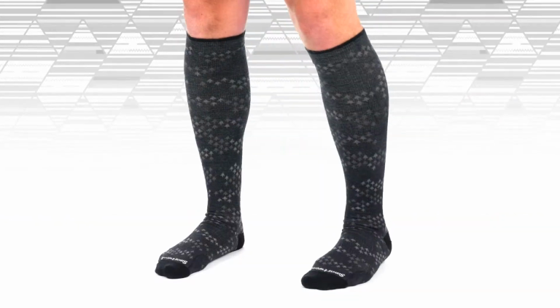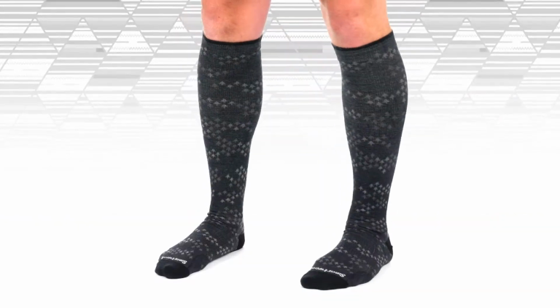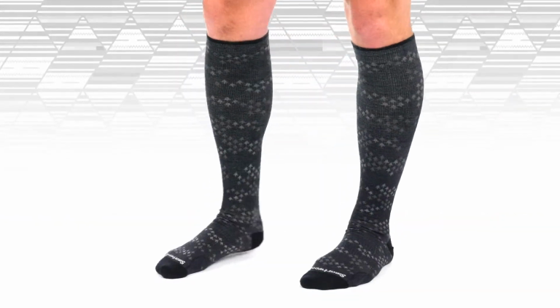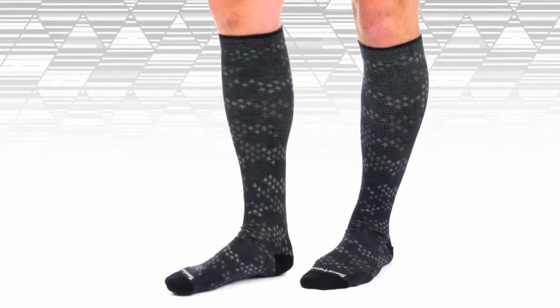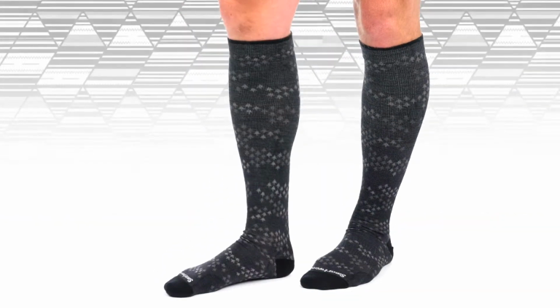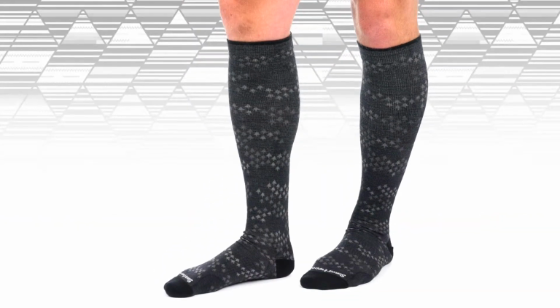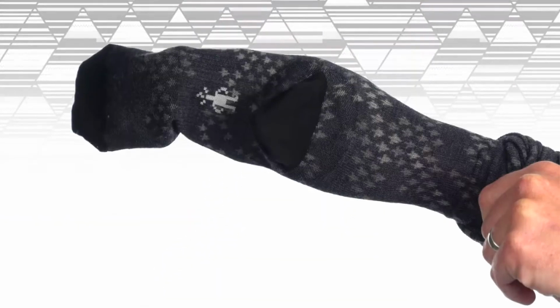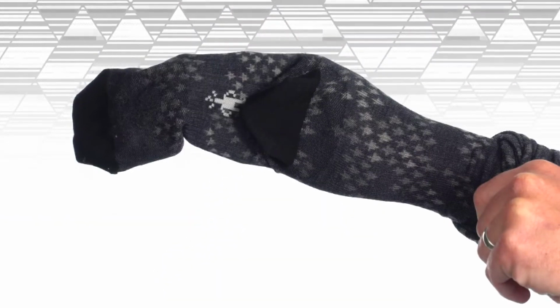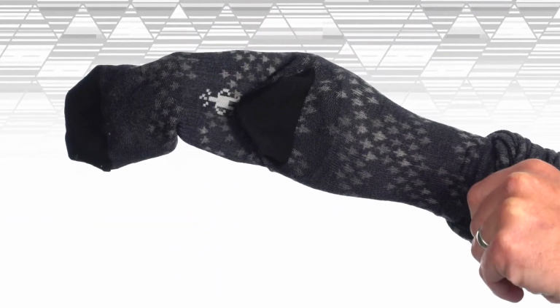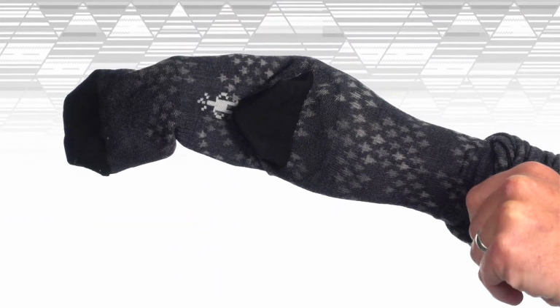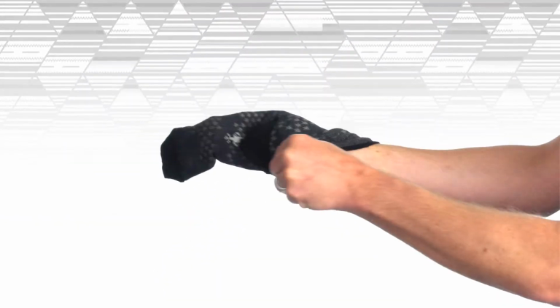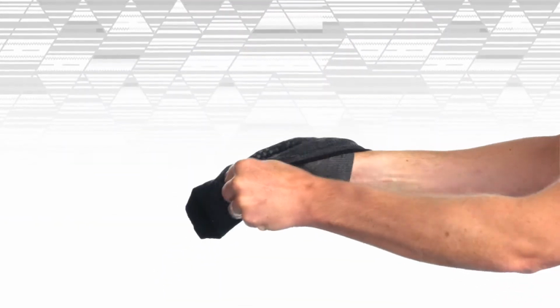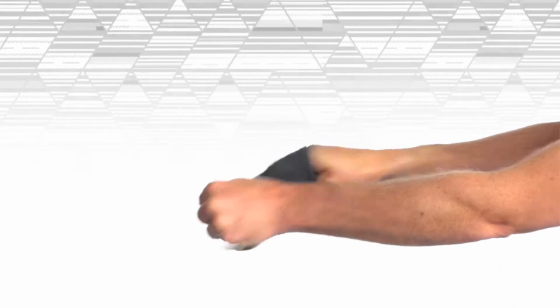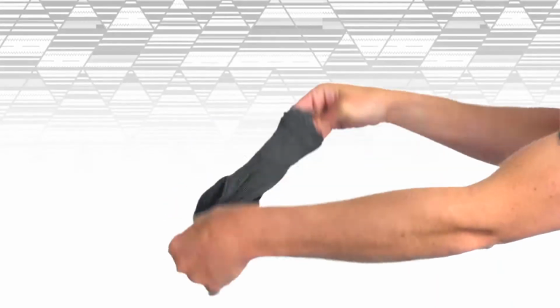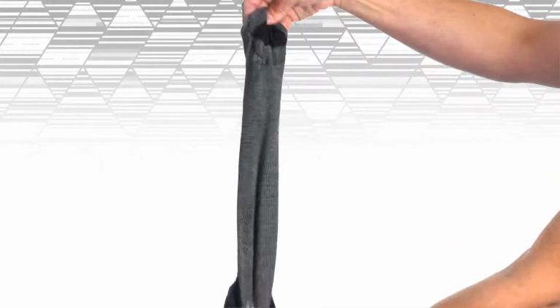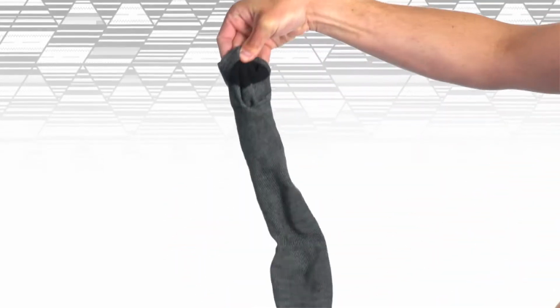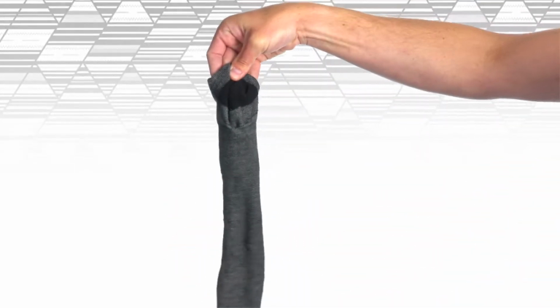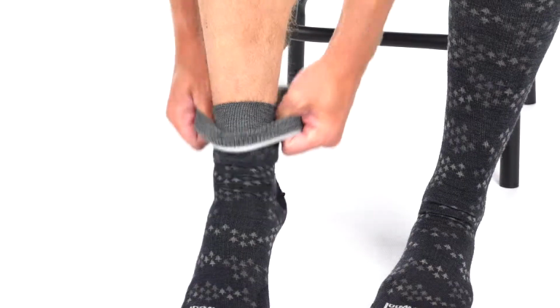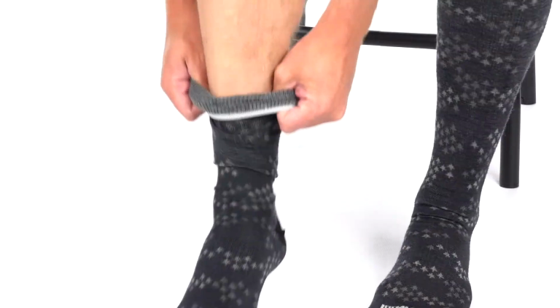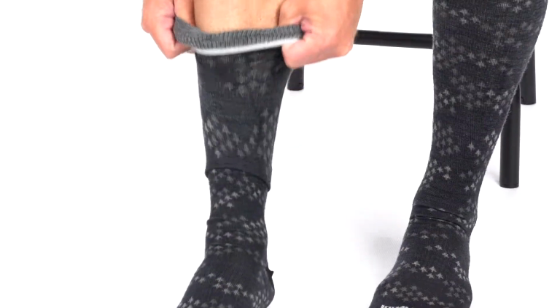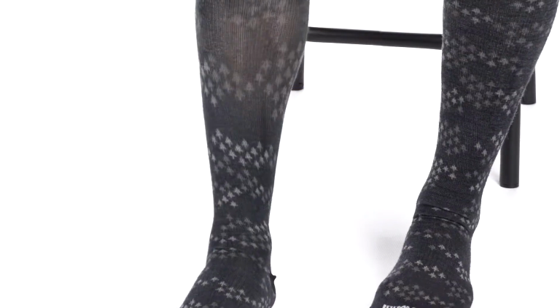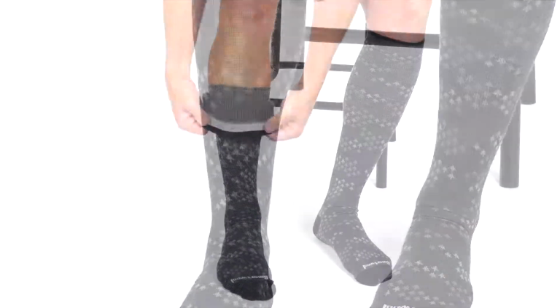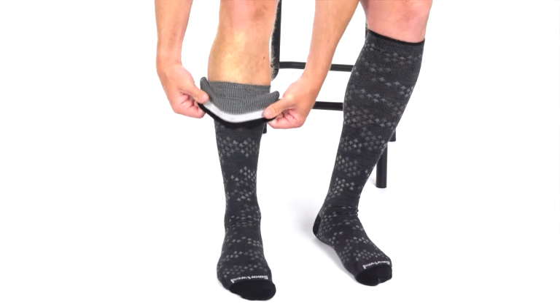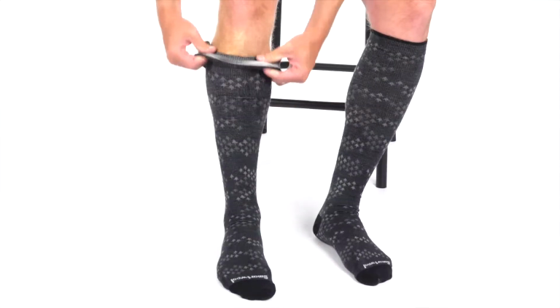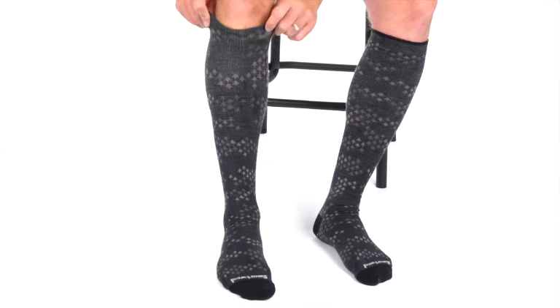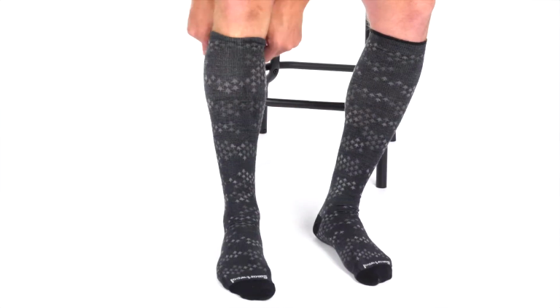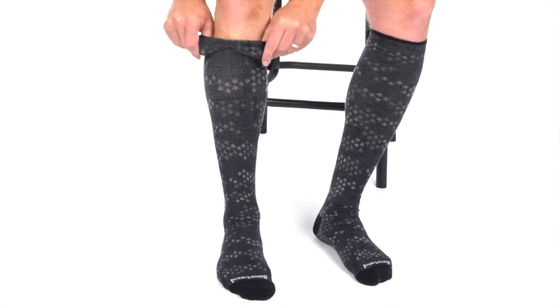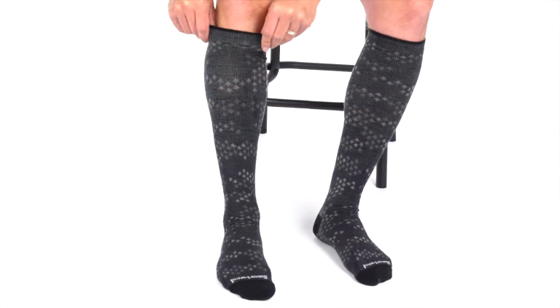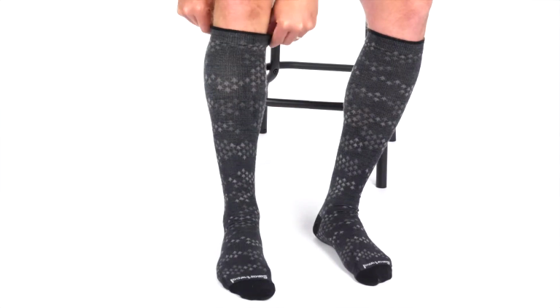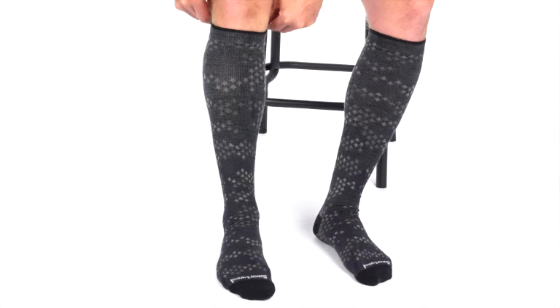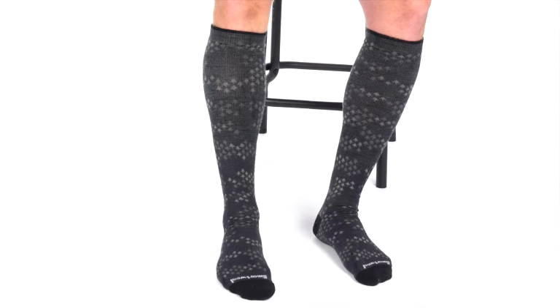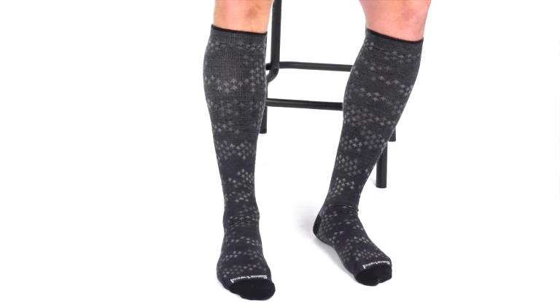To put on our tight-fitting compression socks, grab the sock by the heel, turn the sock inside out, and pull it on. This helps remove fabric bunching and makes it easier to put on the sock.